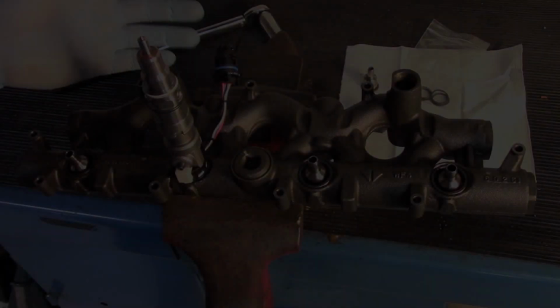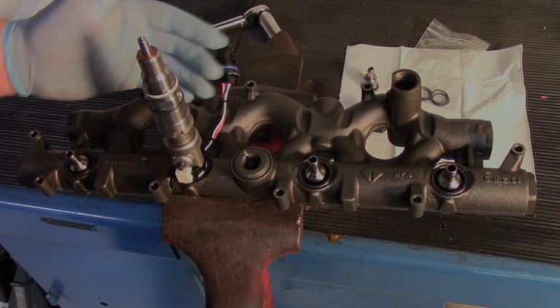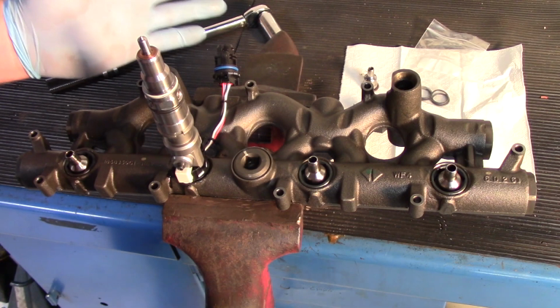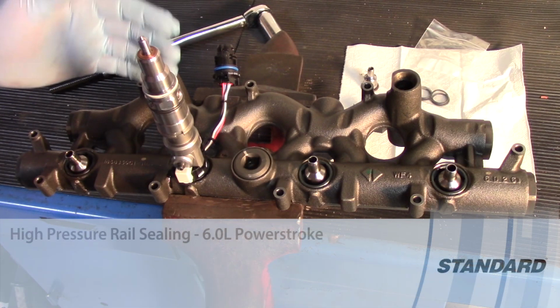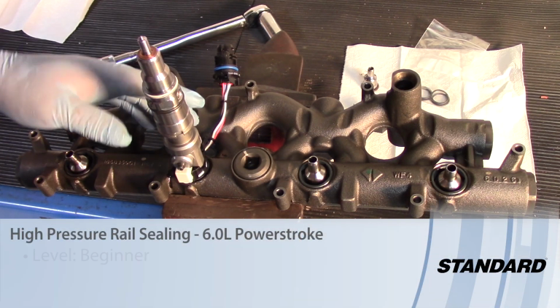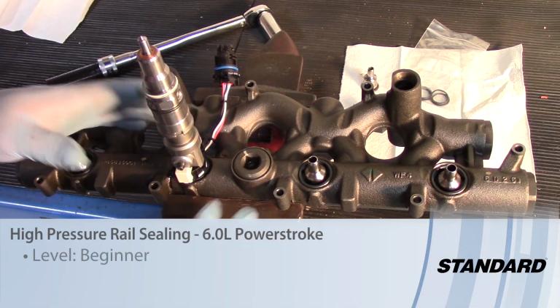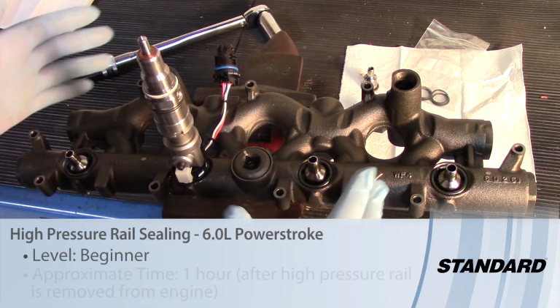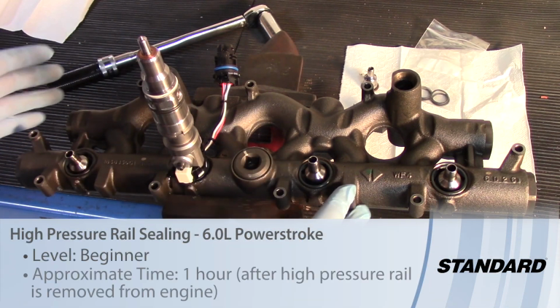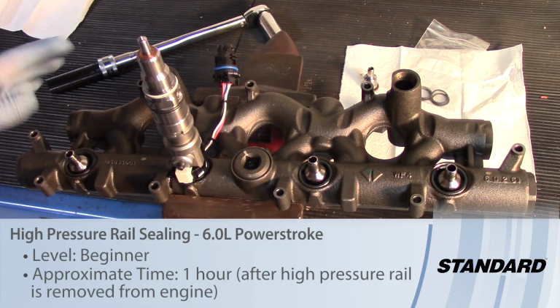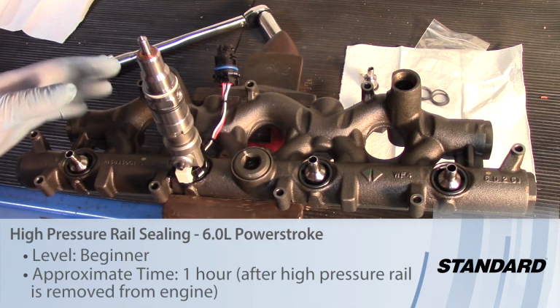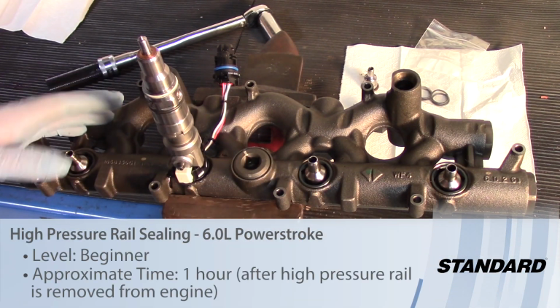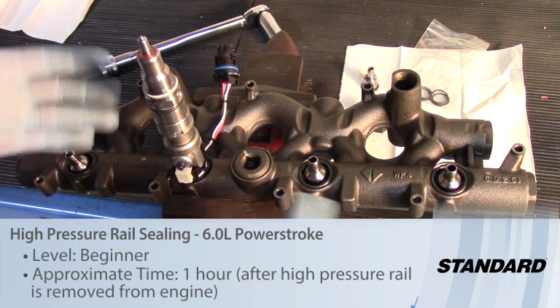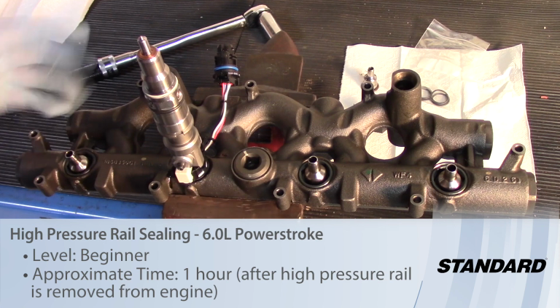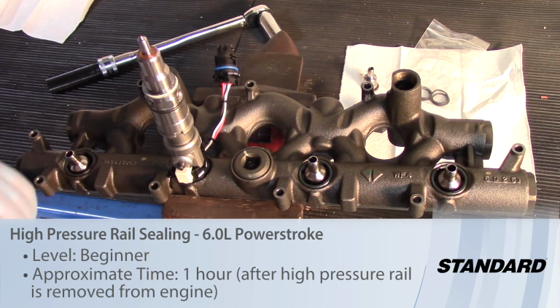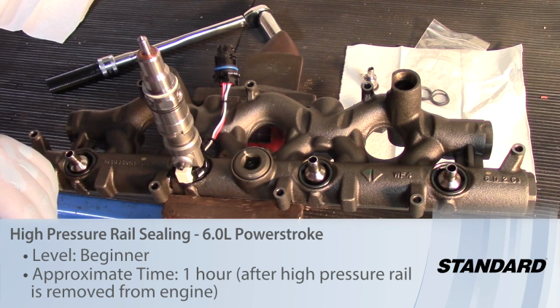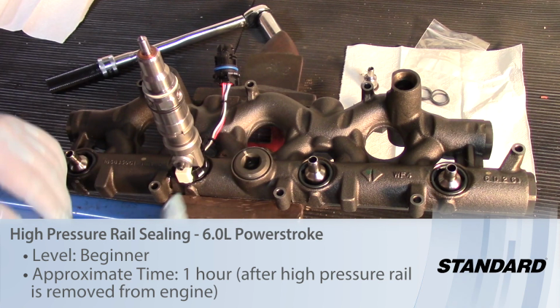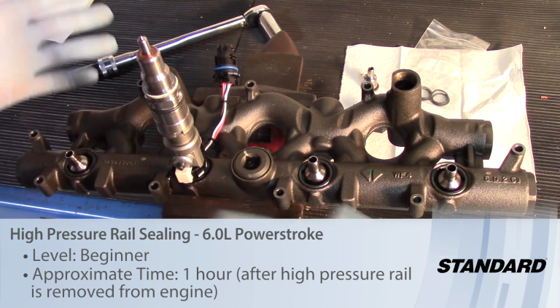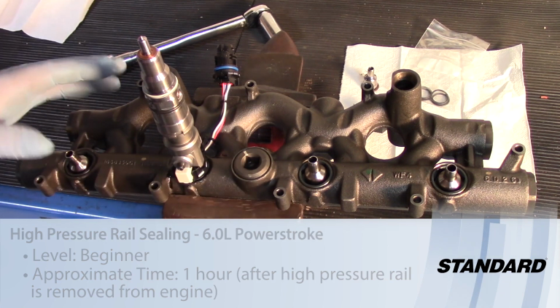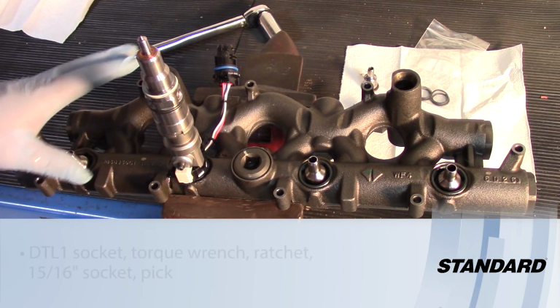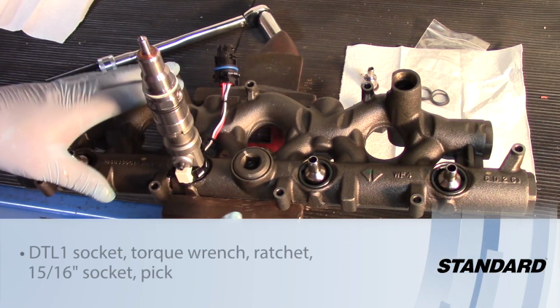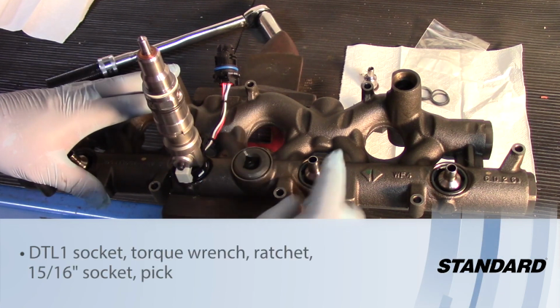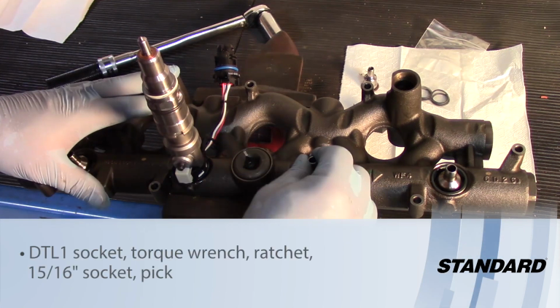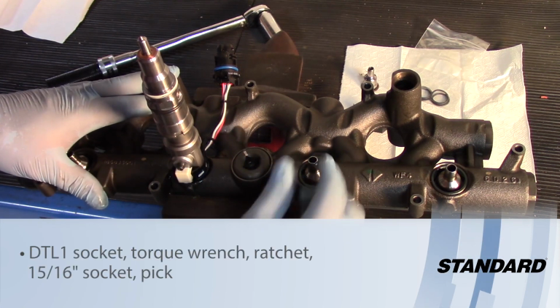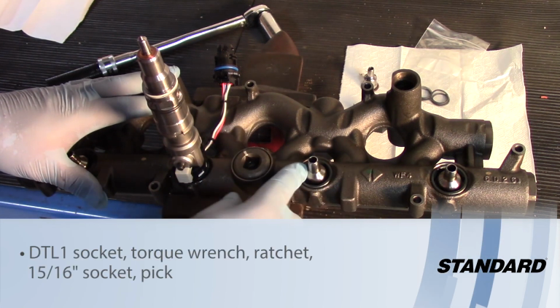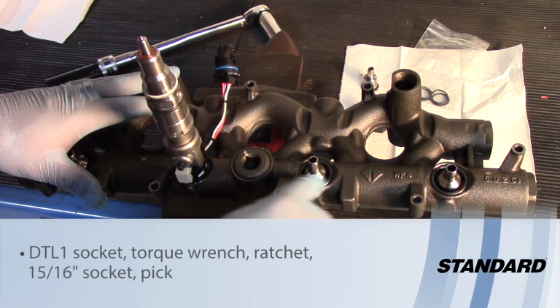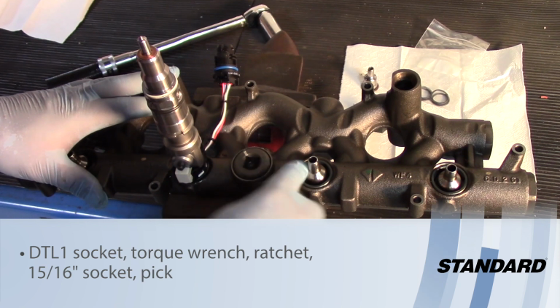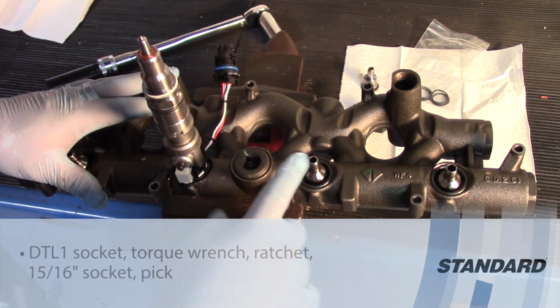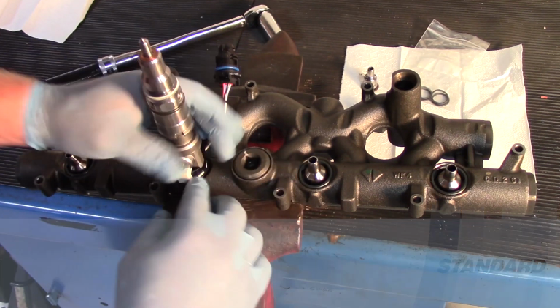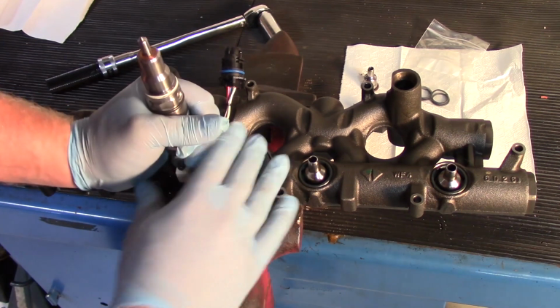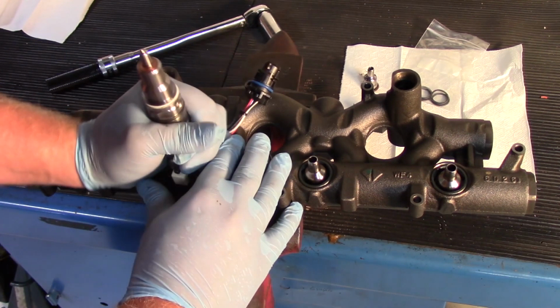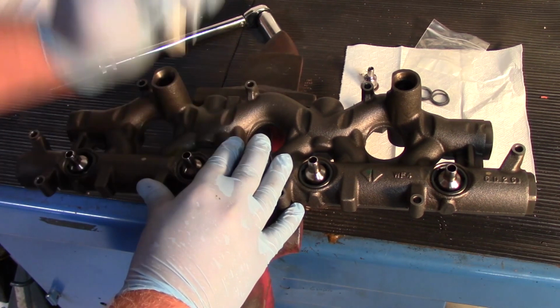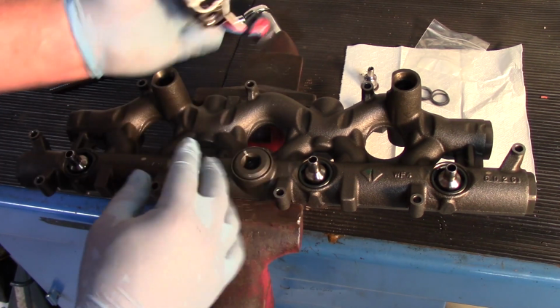On the 6-liter PowerStroke diesel engine with a high-pressure oil system, a couple of common areas of leak are here at the ball tube valve as well as the seals on the injector itself.